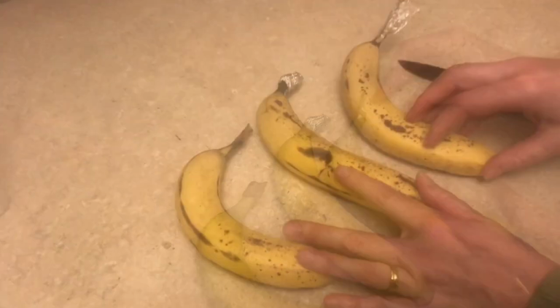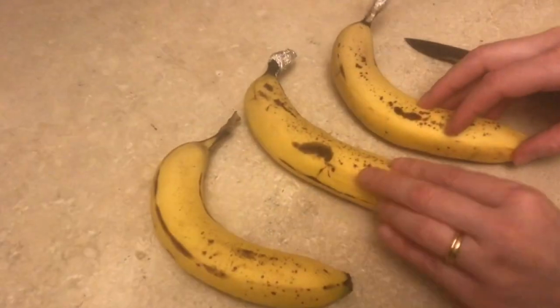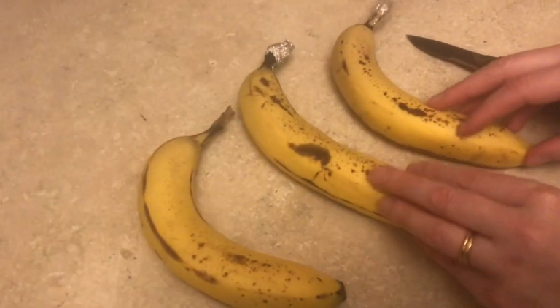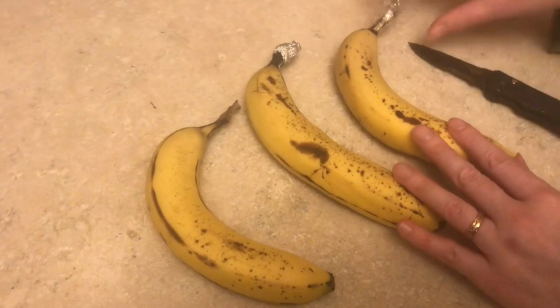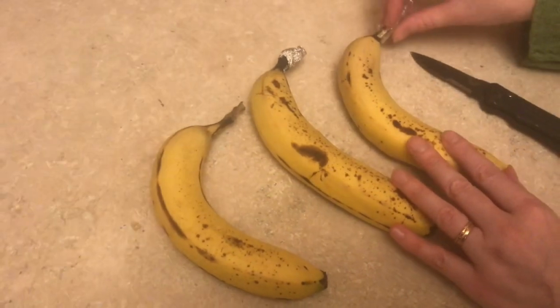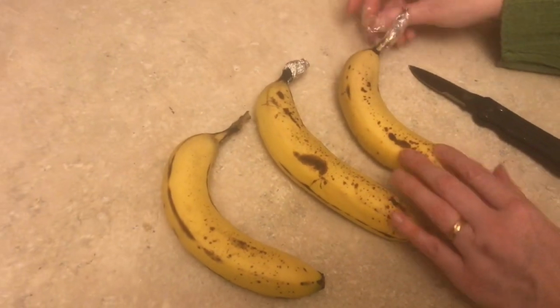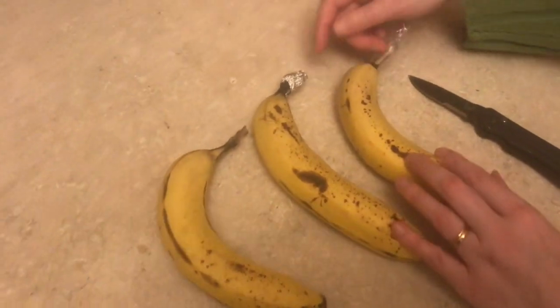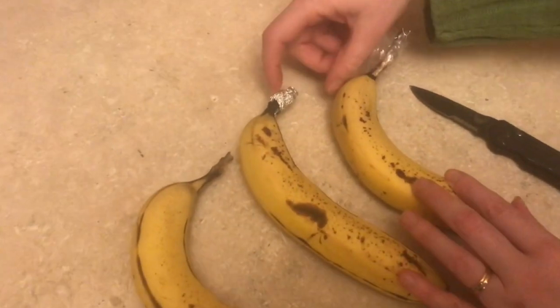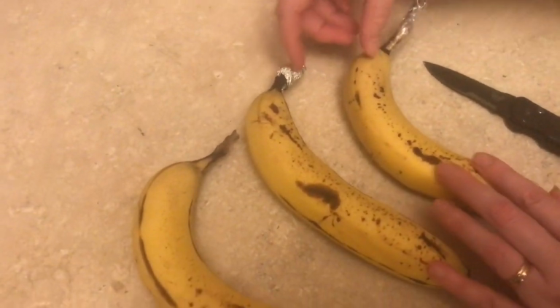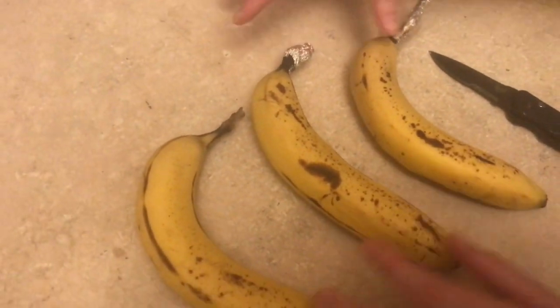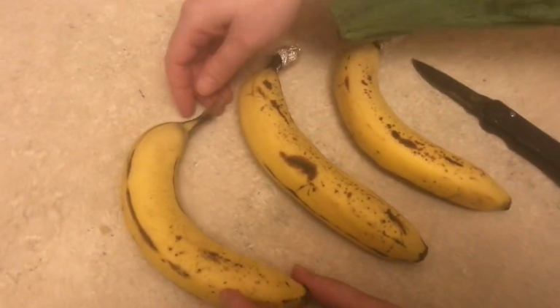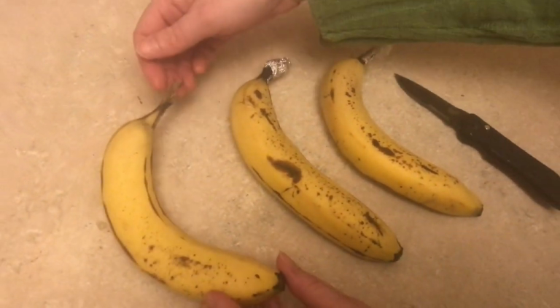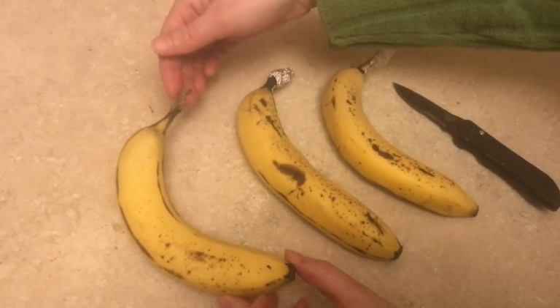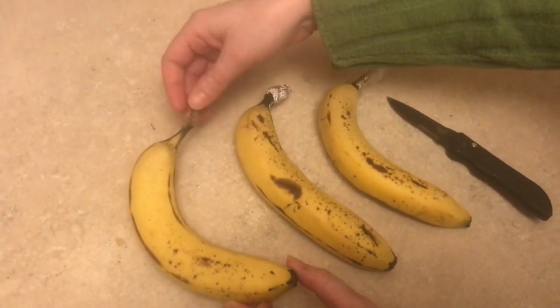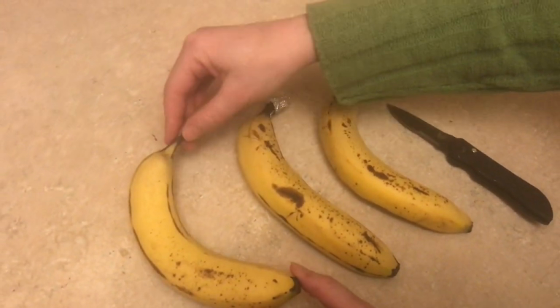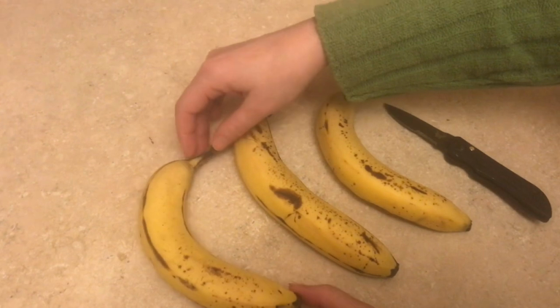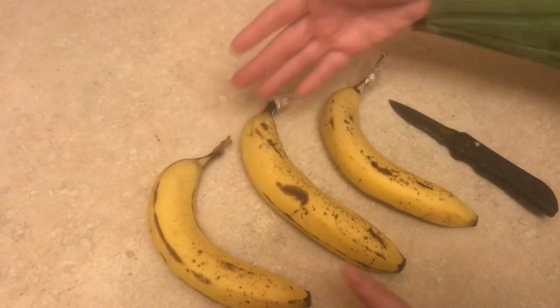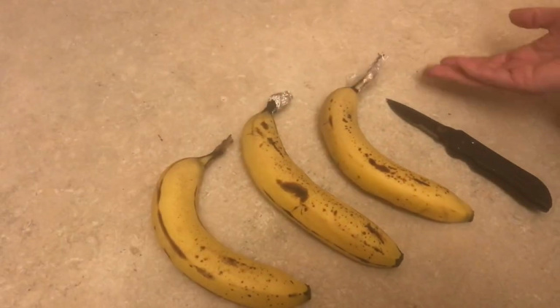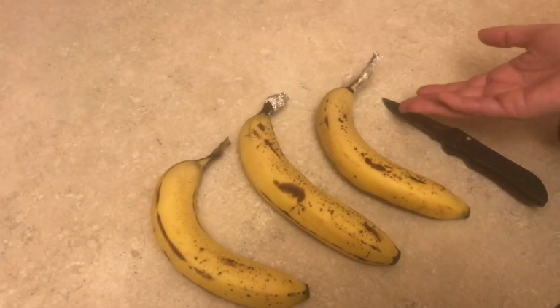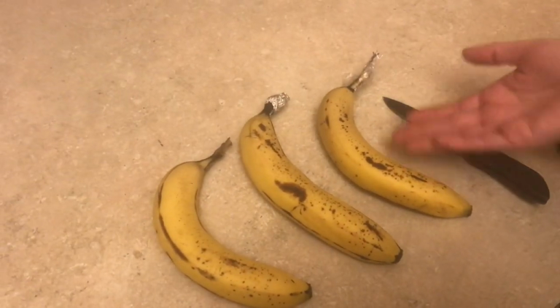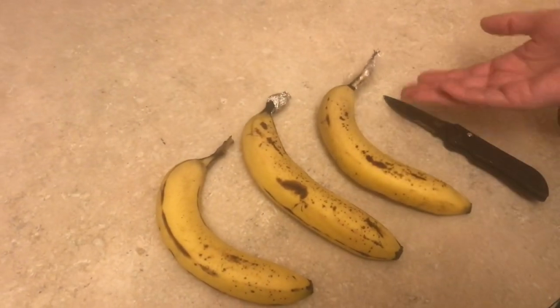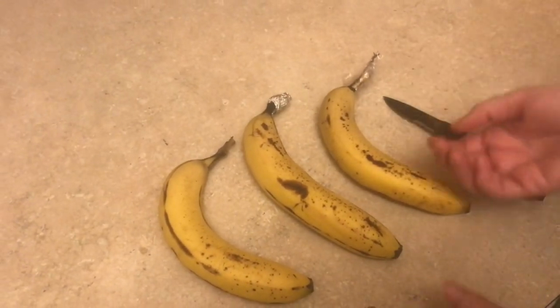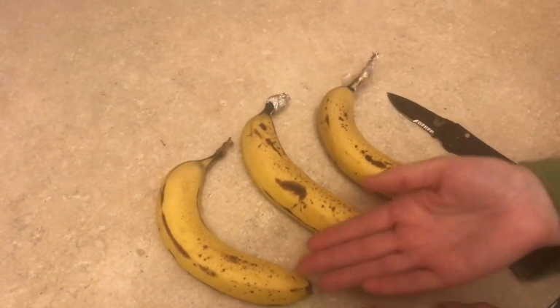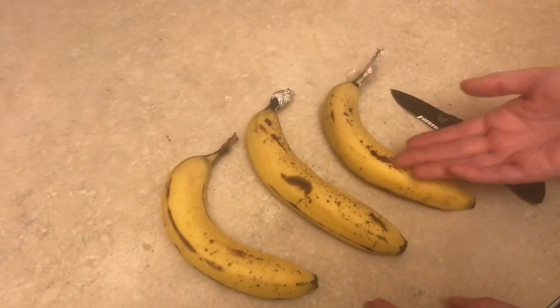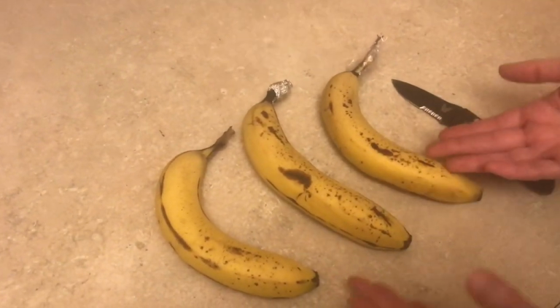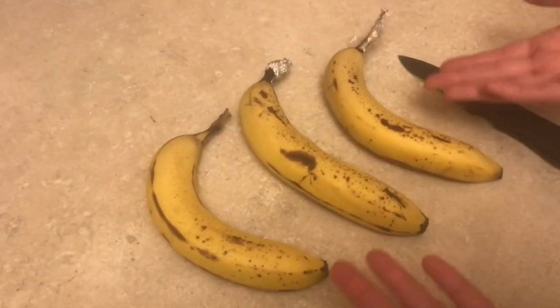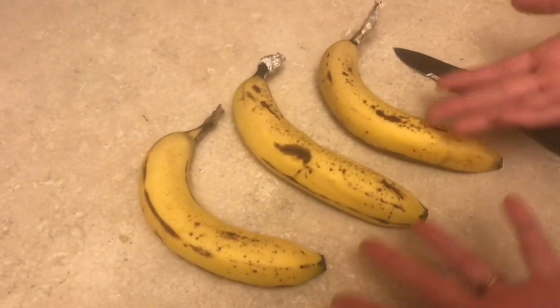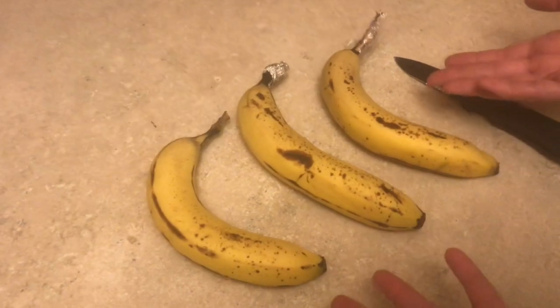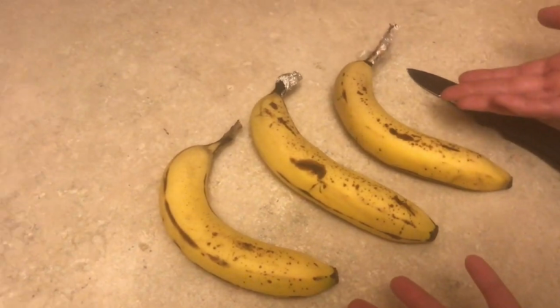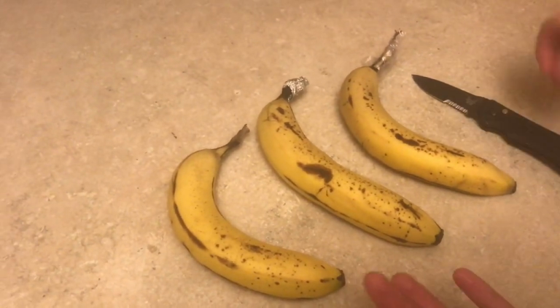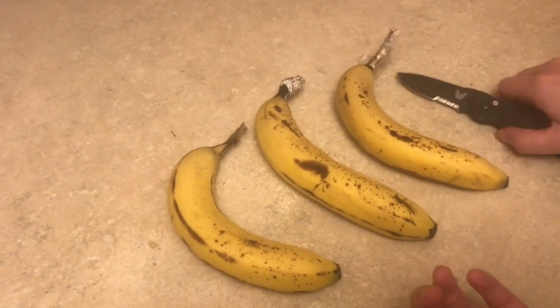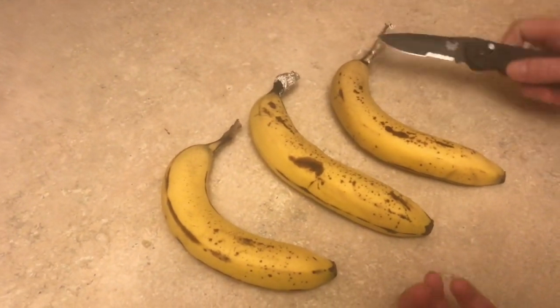About three days ago we put on saran wrap, tin foil, and one remaining uncovered to see which would ripen faster, and it looks like there's really no detectable difference between the three of them.